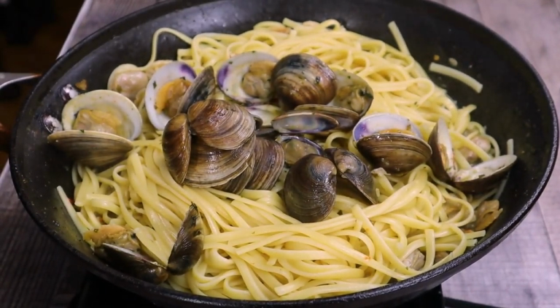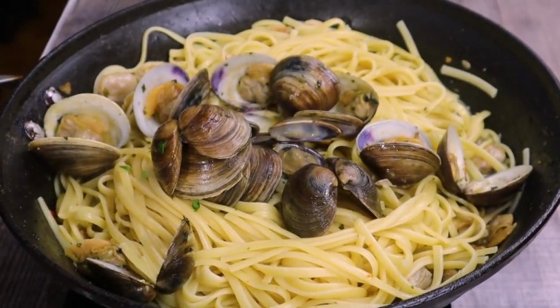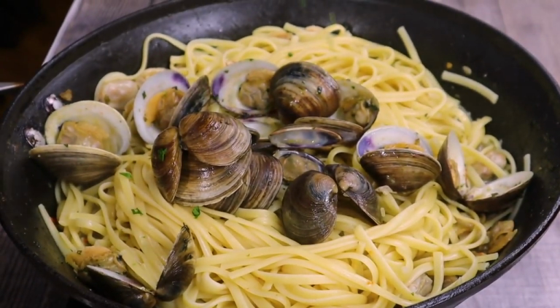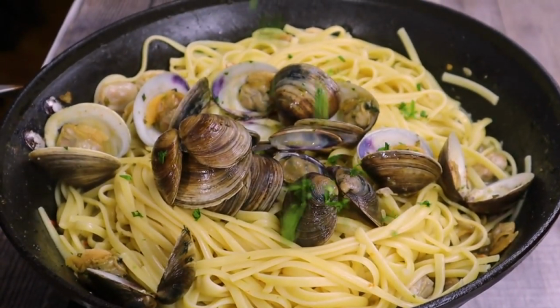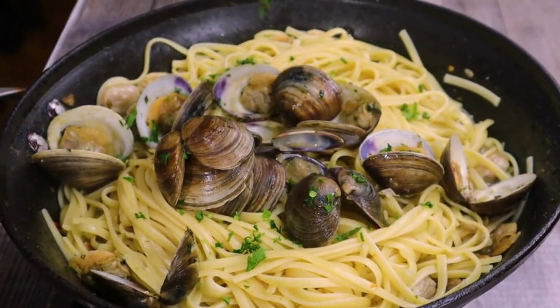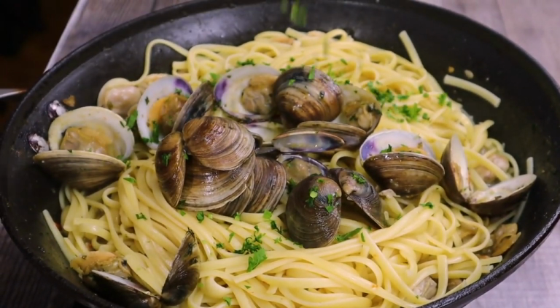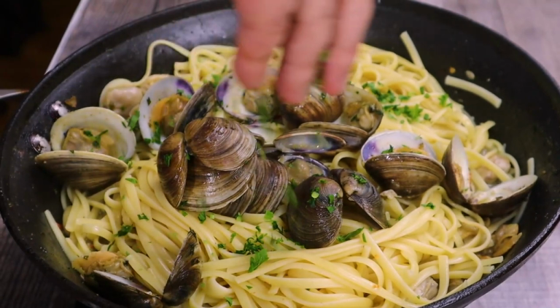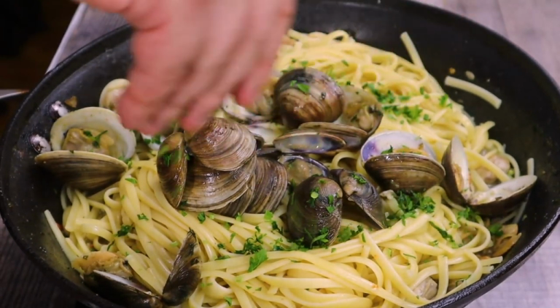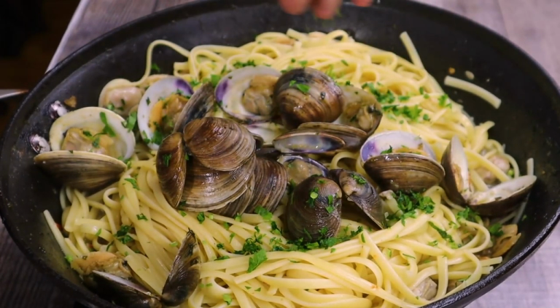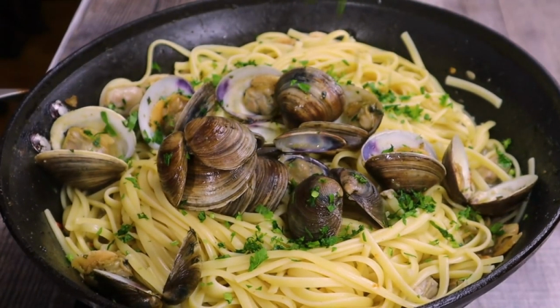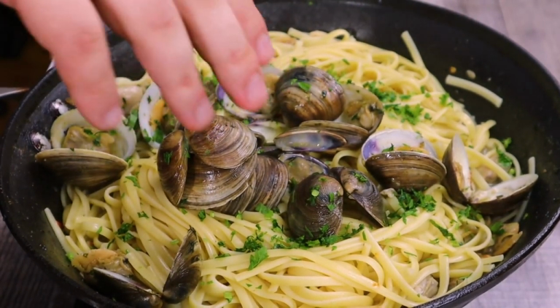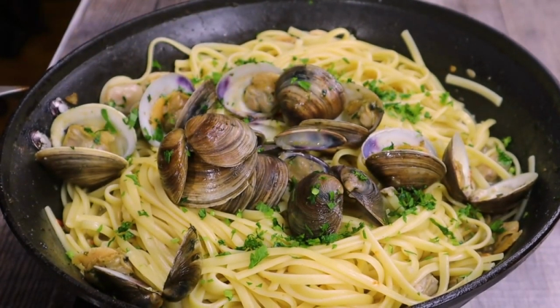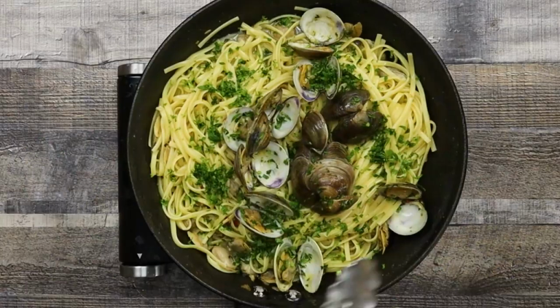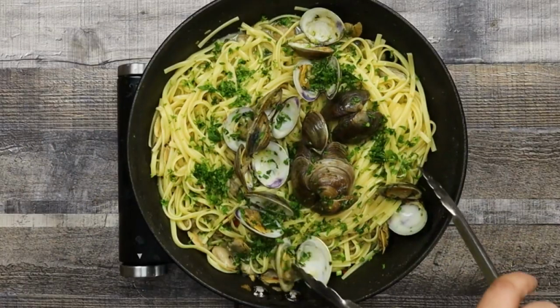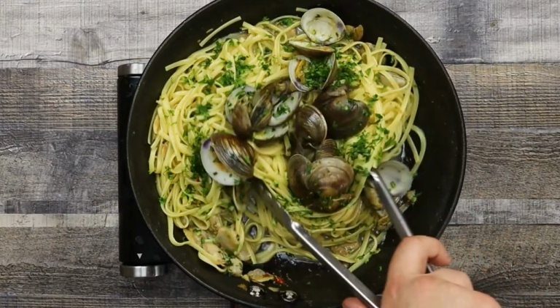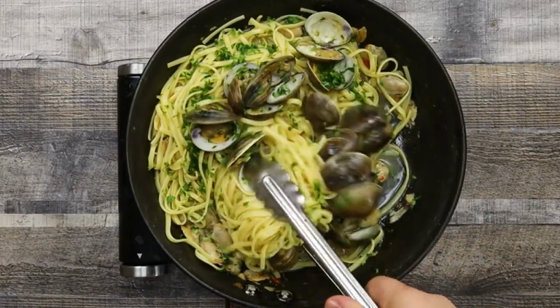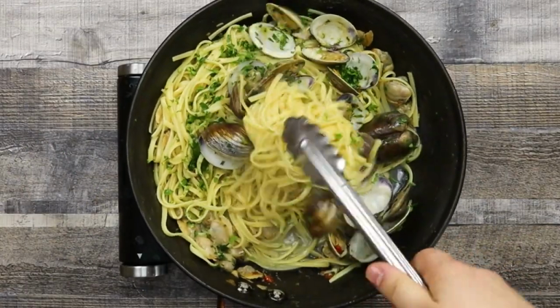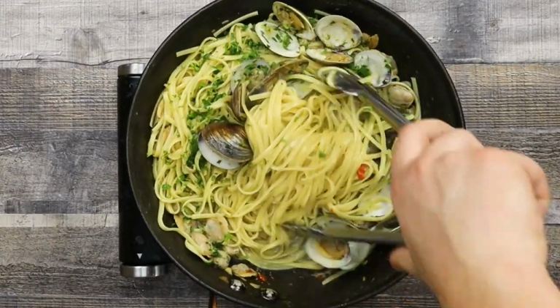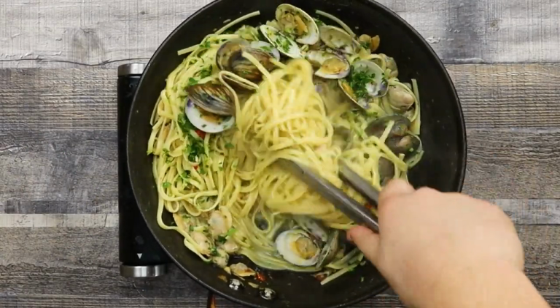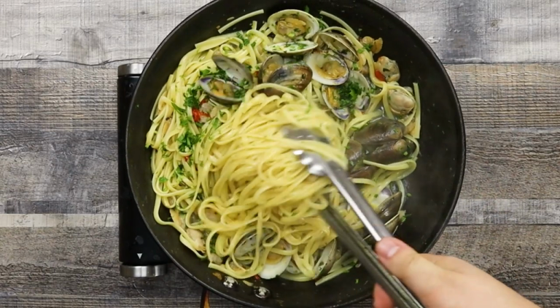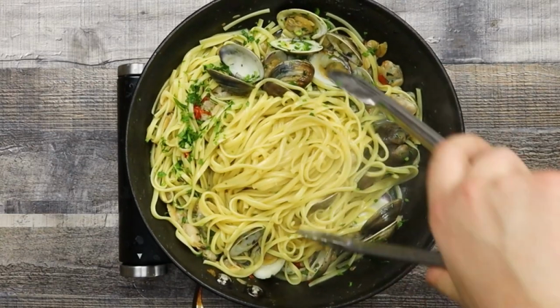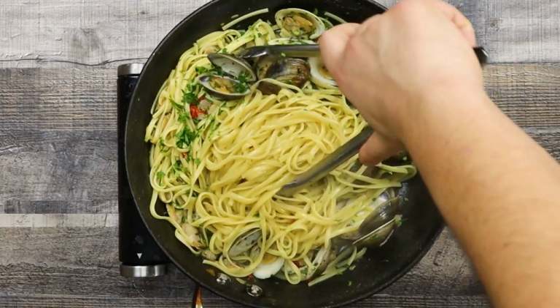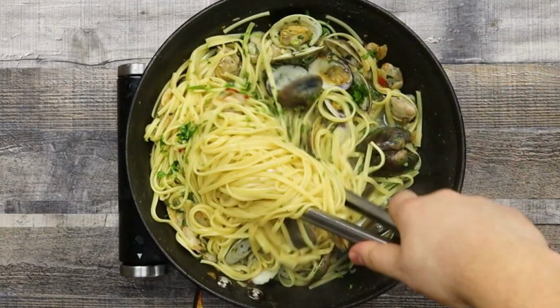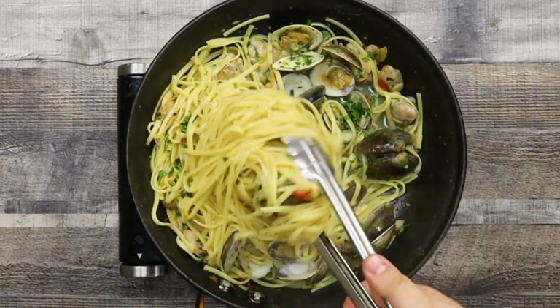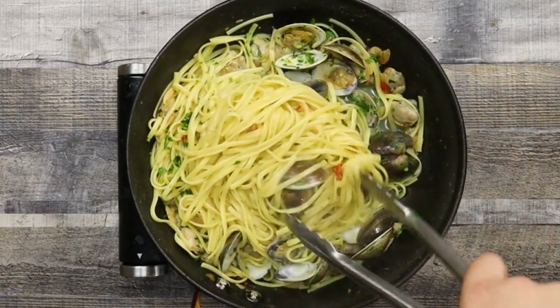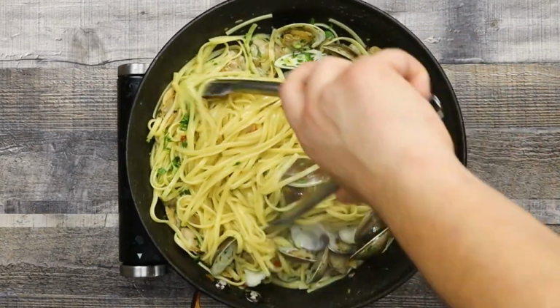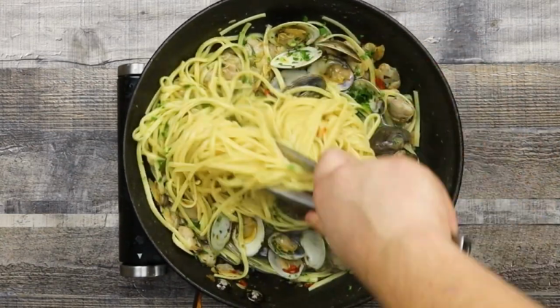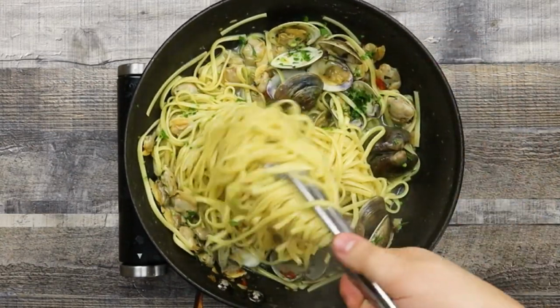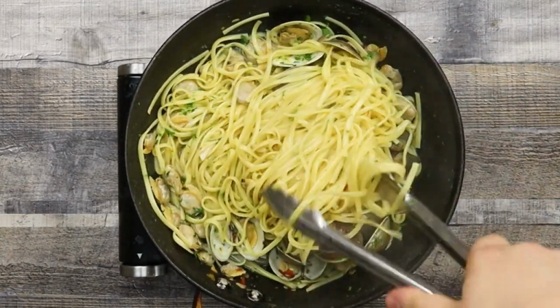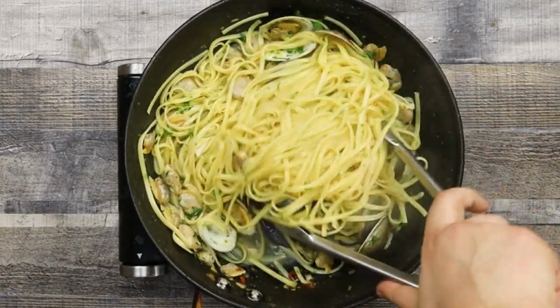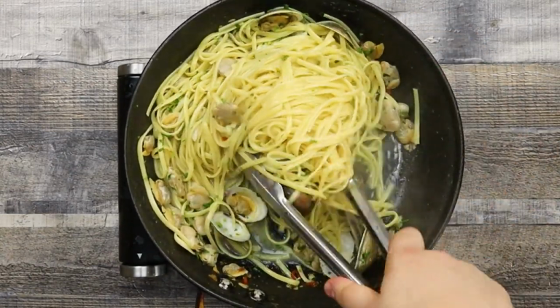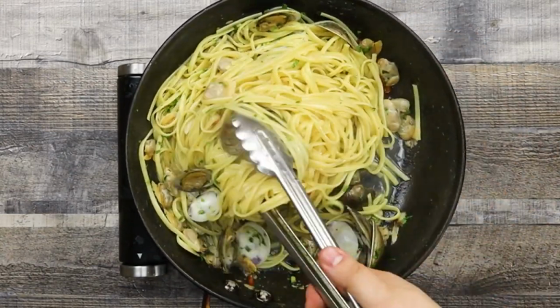Sprinkle with some parsley. And do you think I forgot to season the dish? I did not. Remember that we cooked the pasta in salted water, and the brine from the clams is salty as well — so no additional salt is required for this dish.